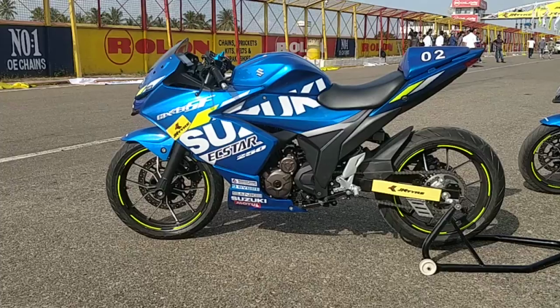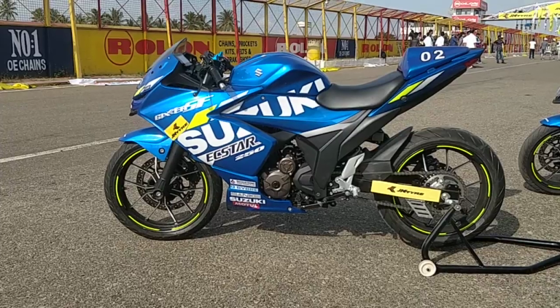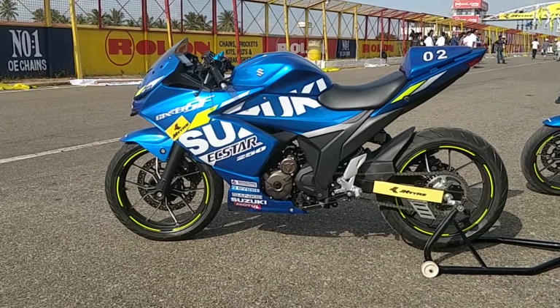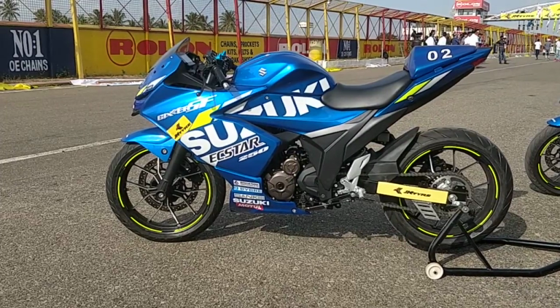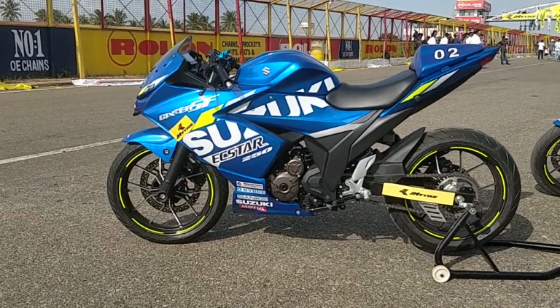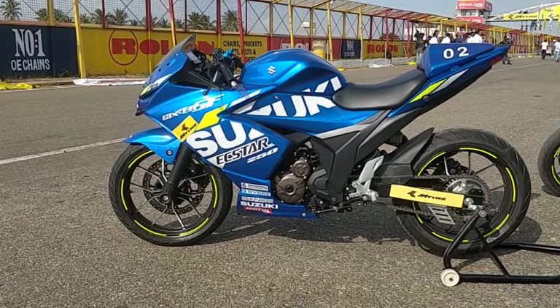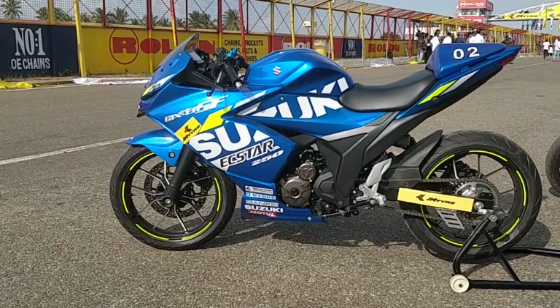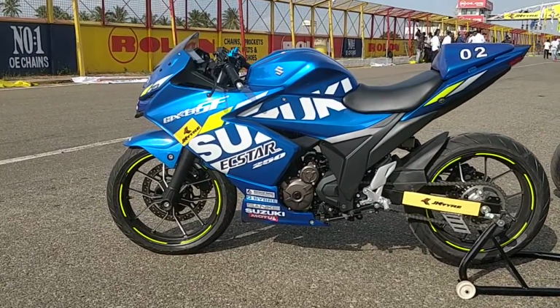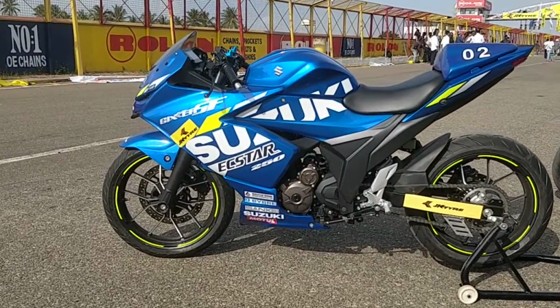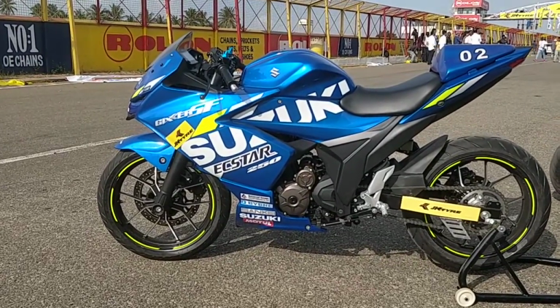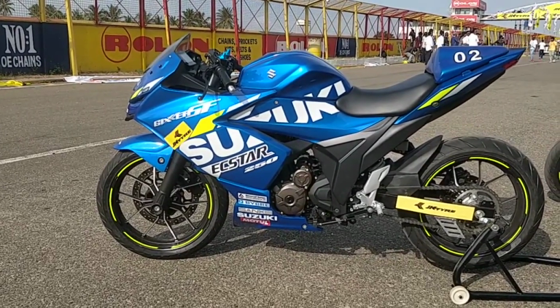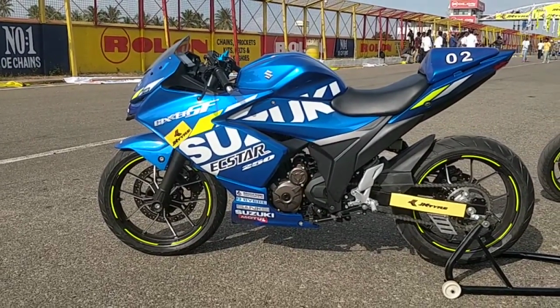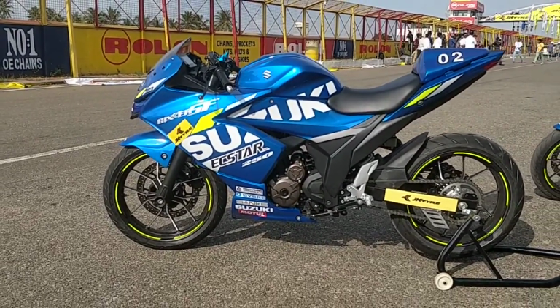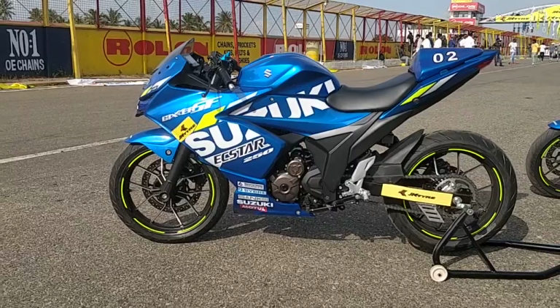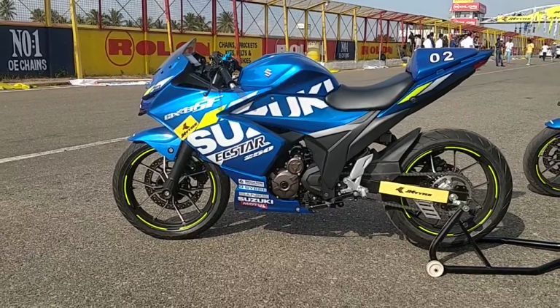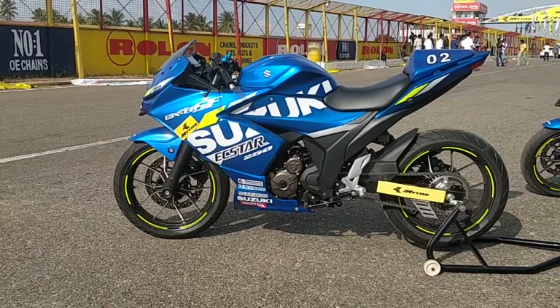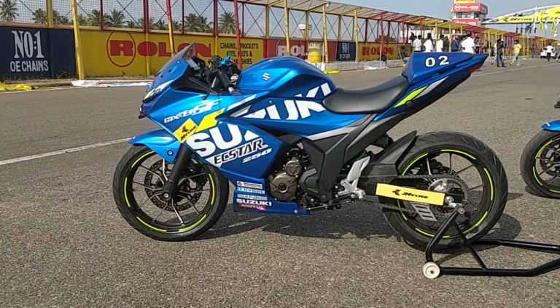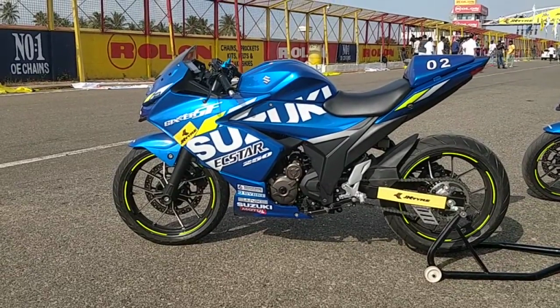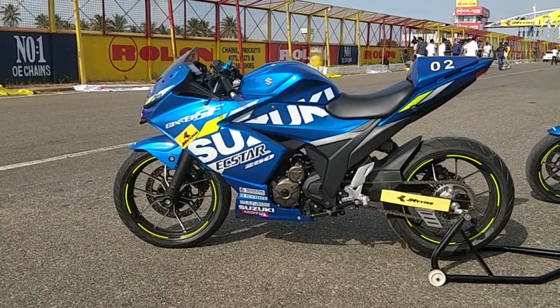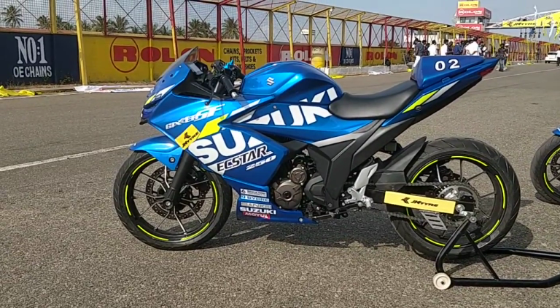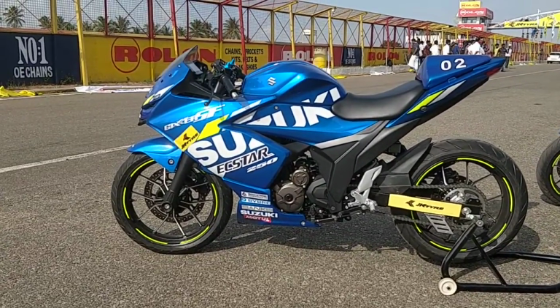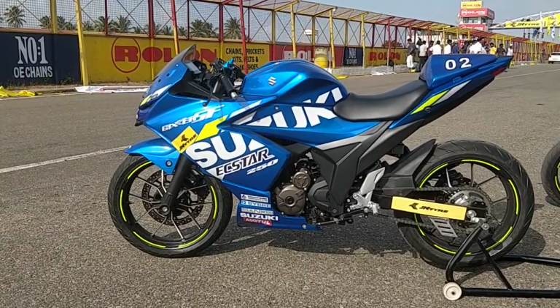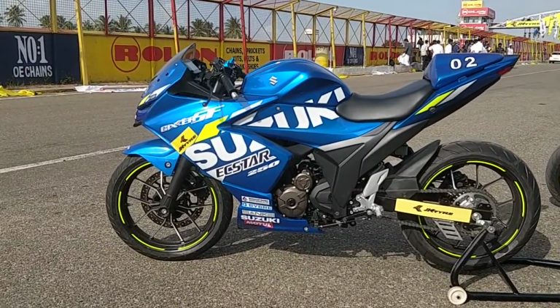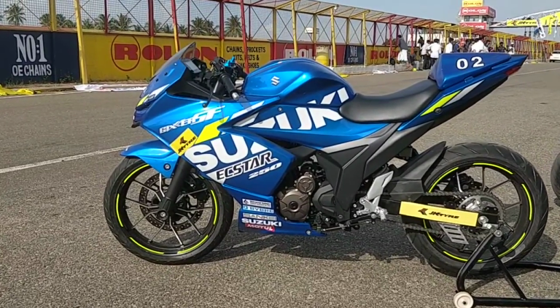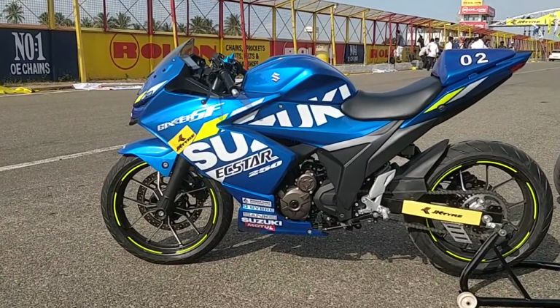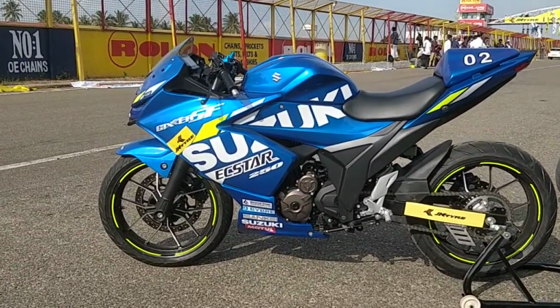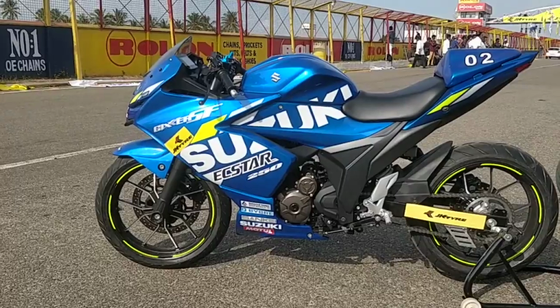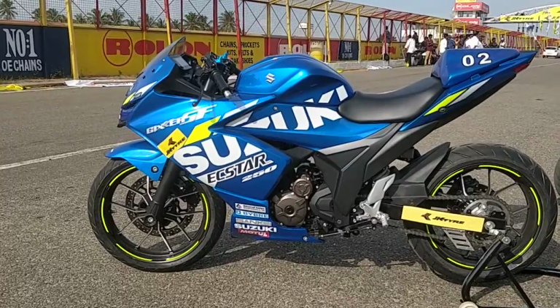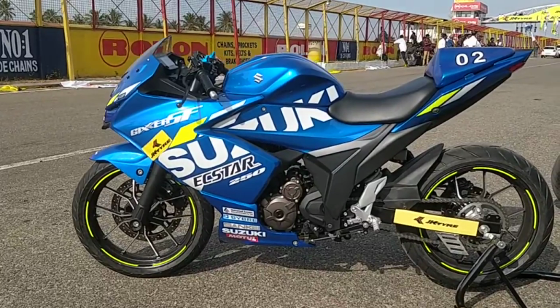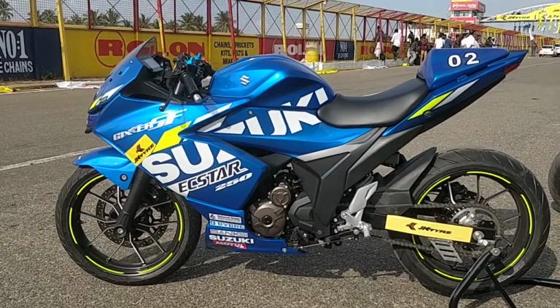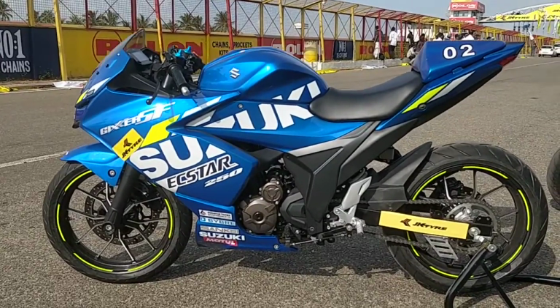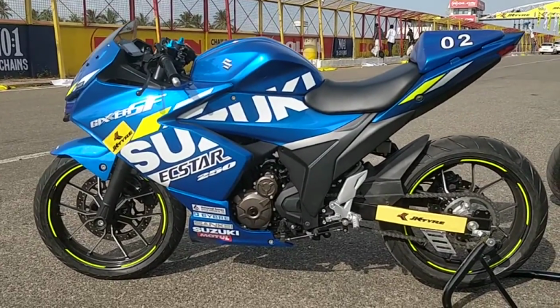Welcome to DriveSpark. This is Stephen Neal and today we are reporting from the Kari Motor Speedway in Coimbatore, and what you have in front of you is the Suzuki Gixxer SF250 MotoGP Edition Race Bike.